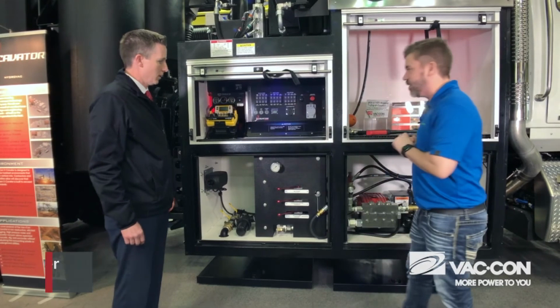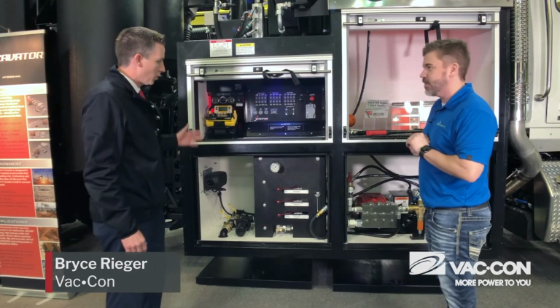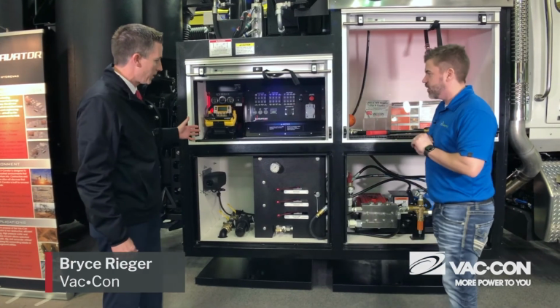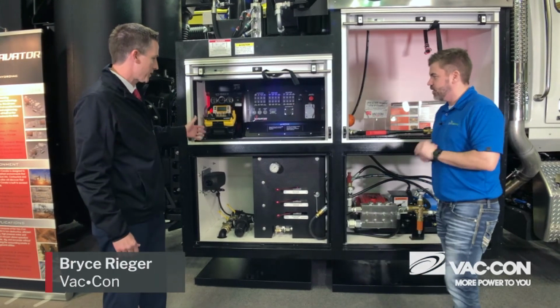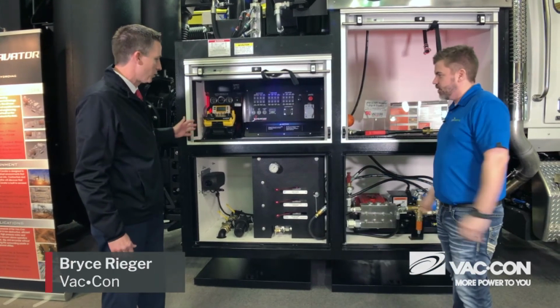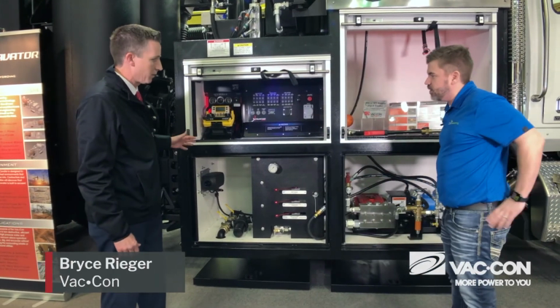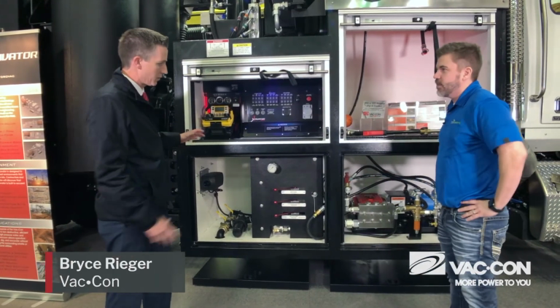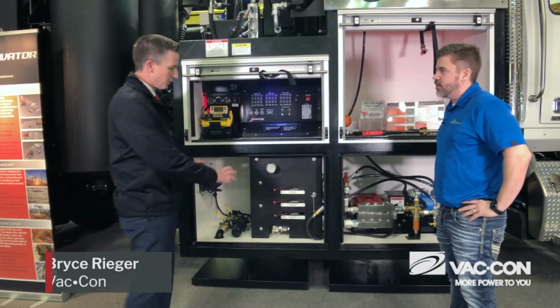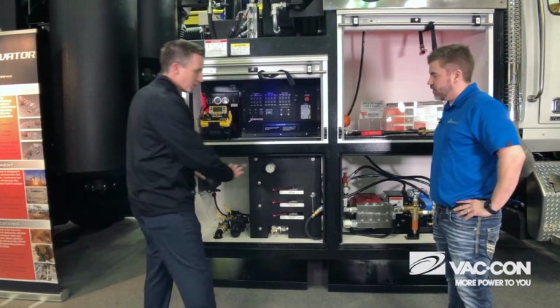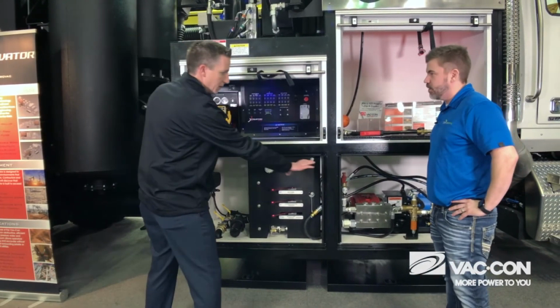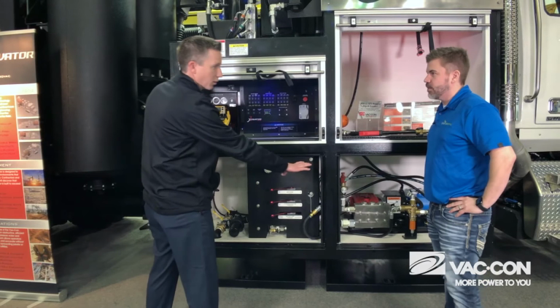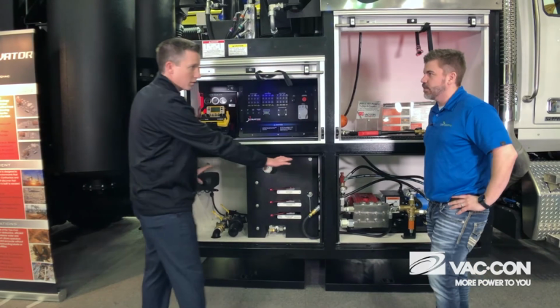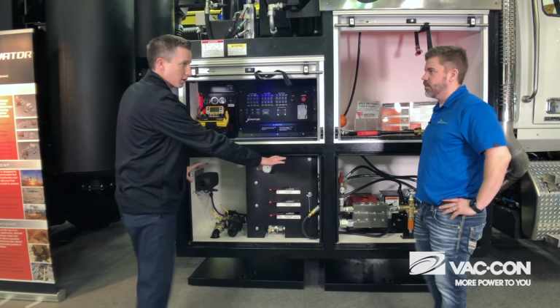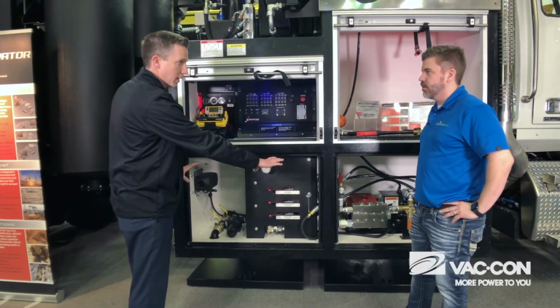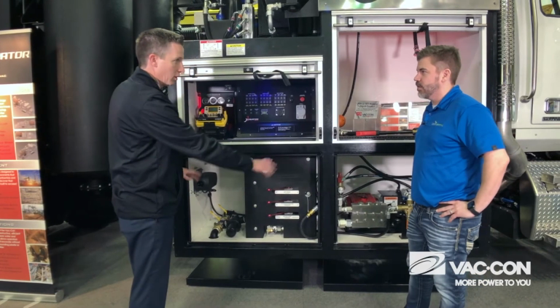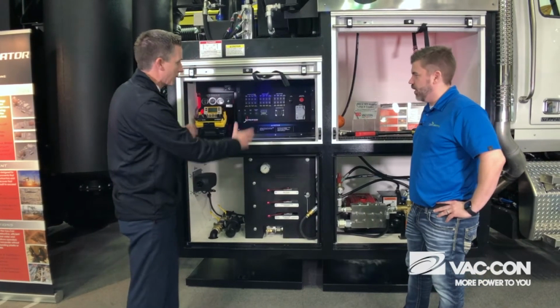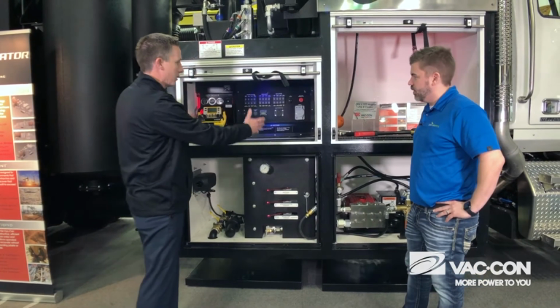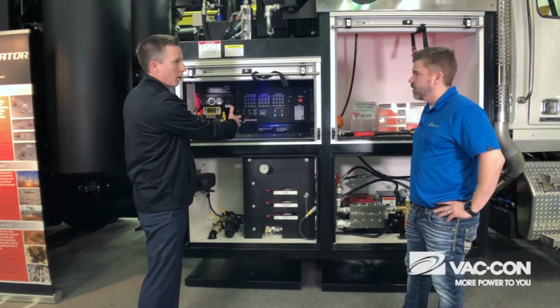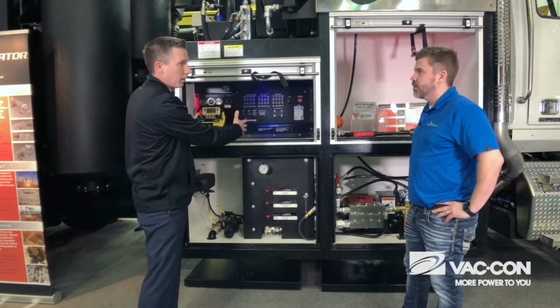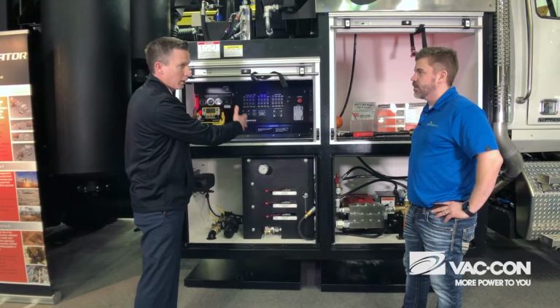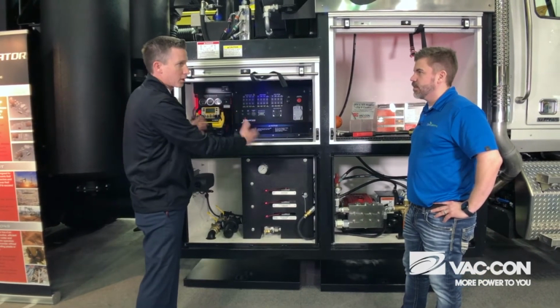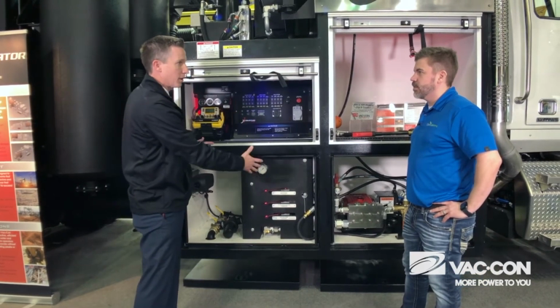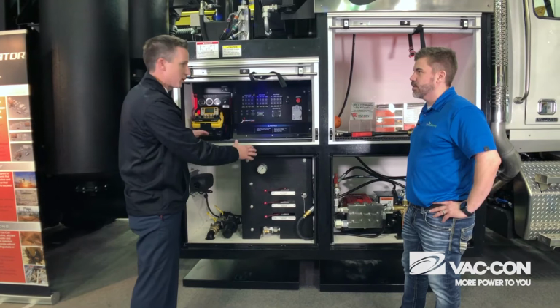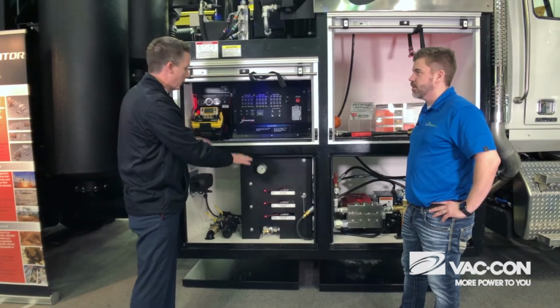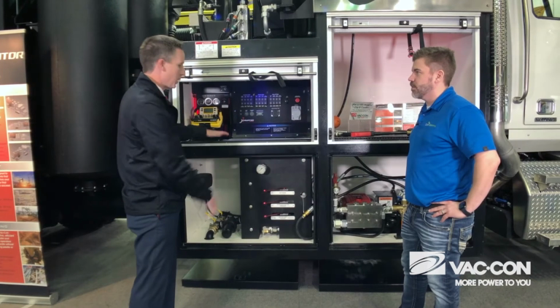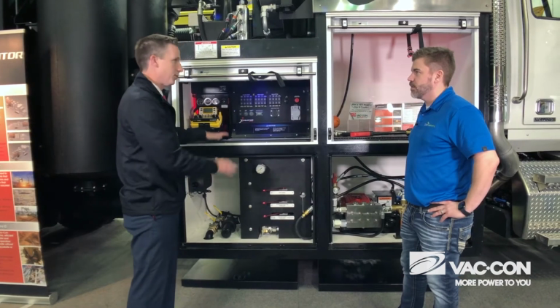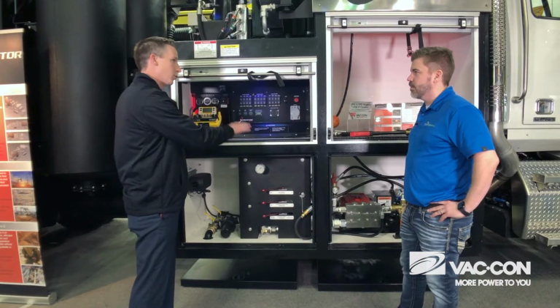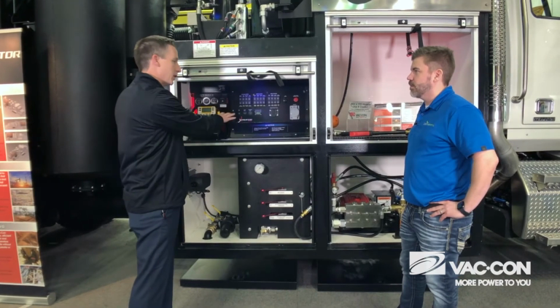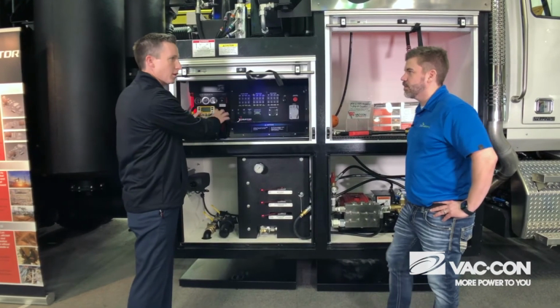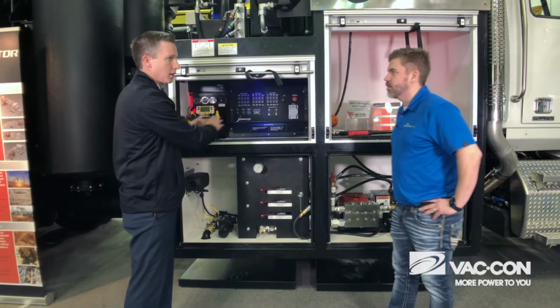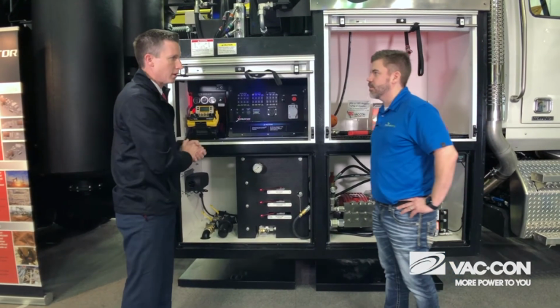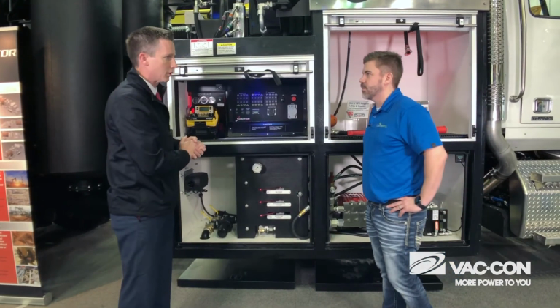With this new model, we've basically made this the water section down below and separated all the electronics from it, so there's no chance of water getting in and affecting any of the electronics.